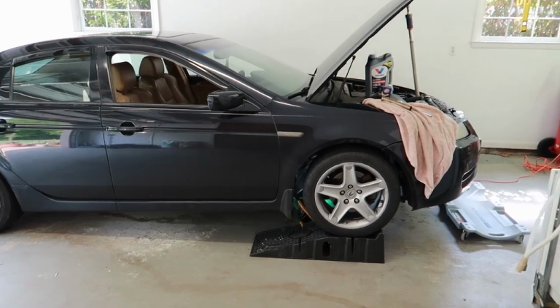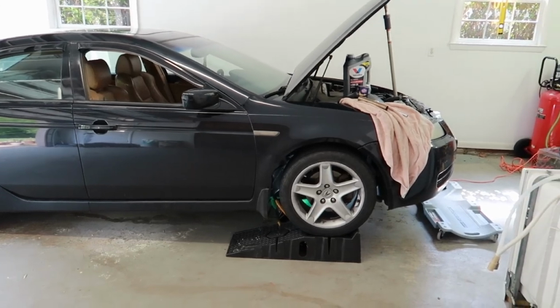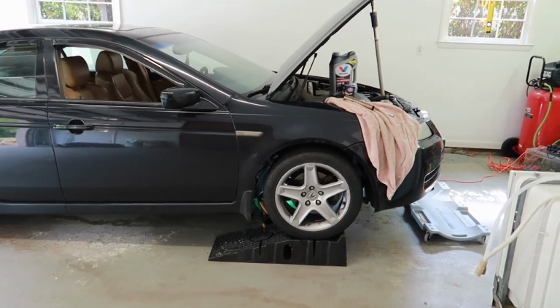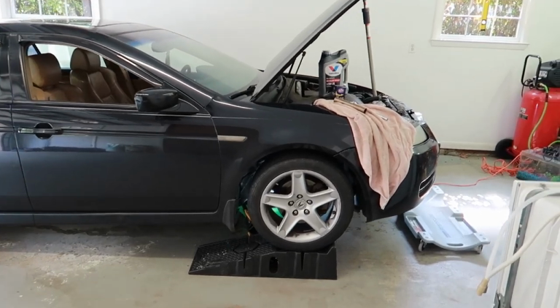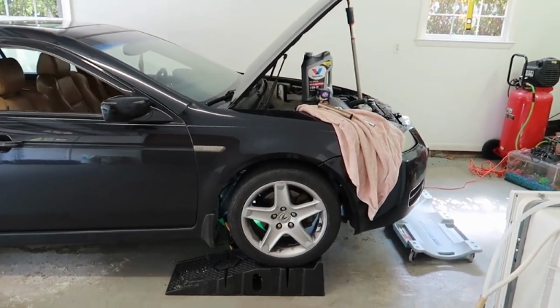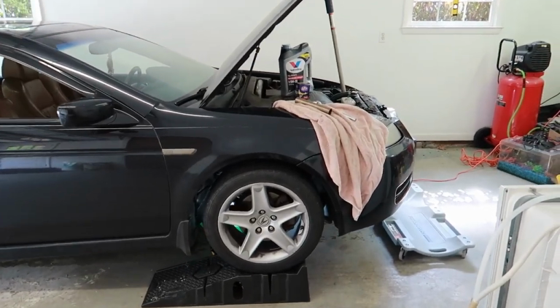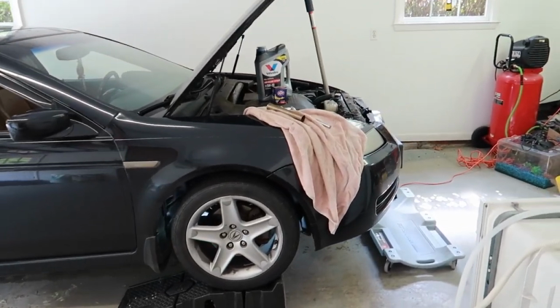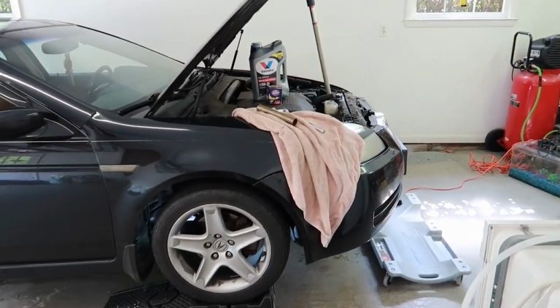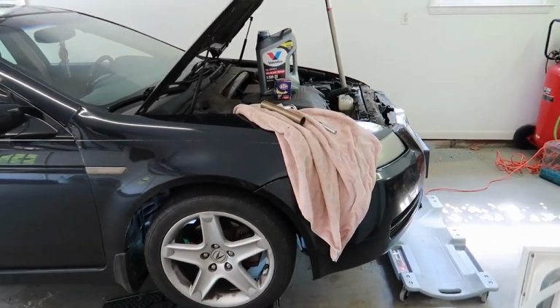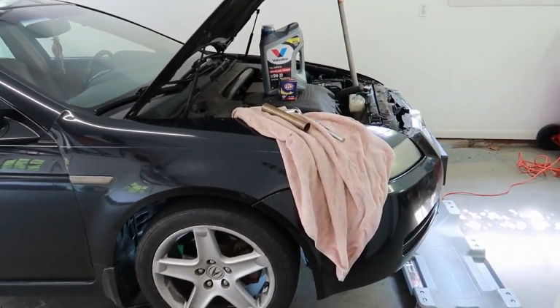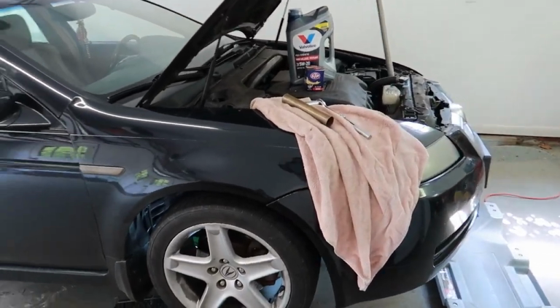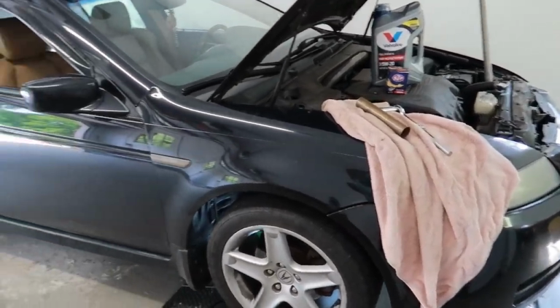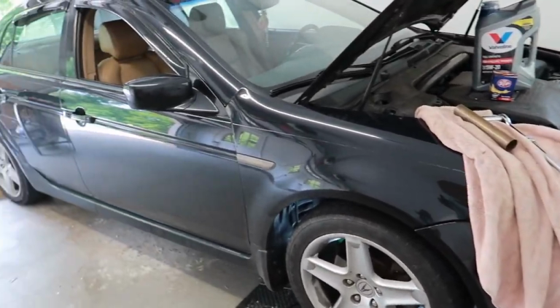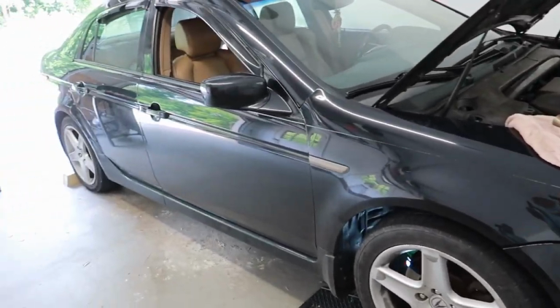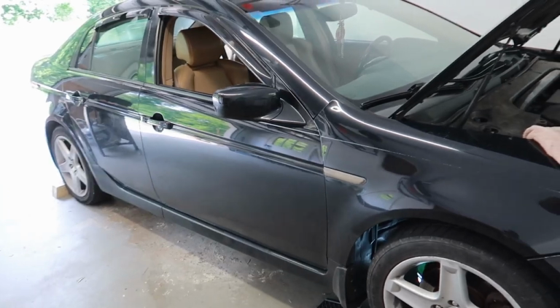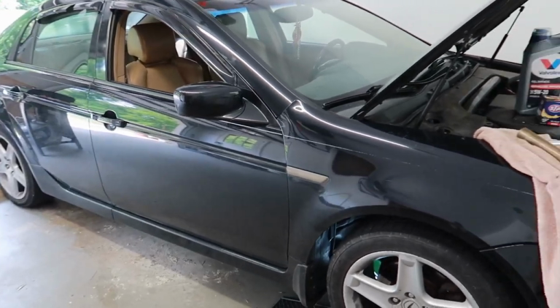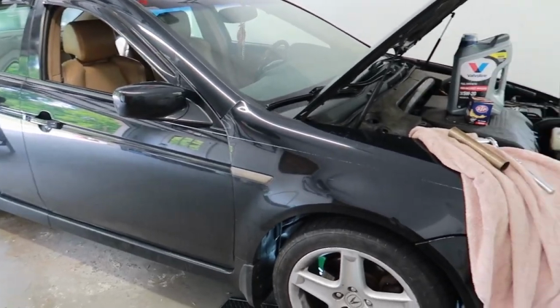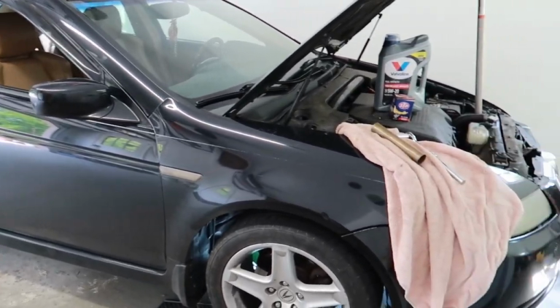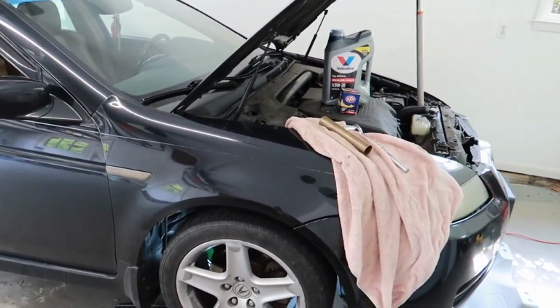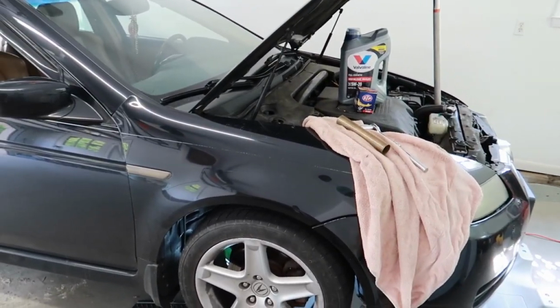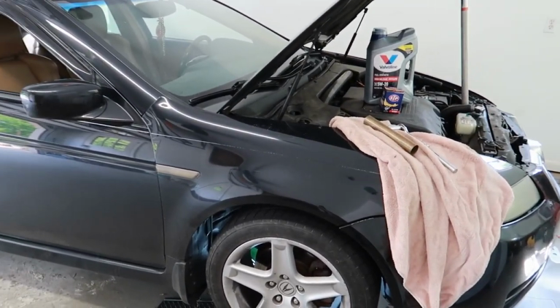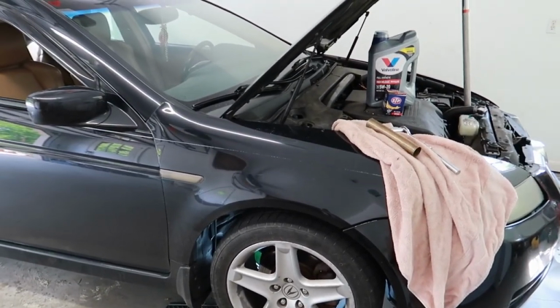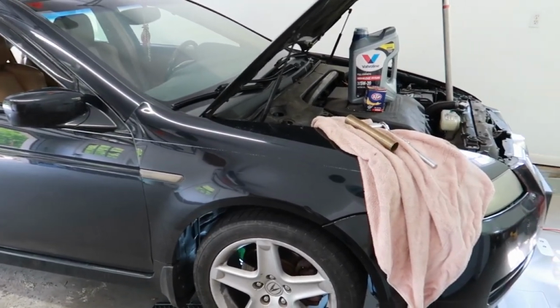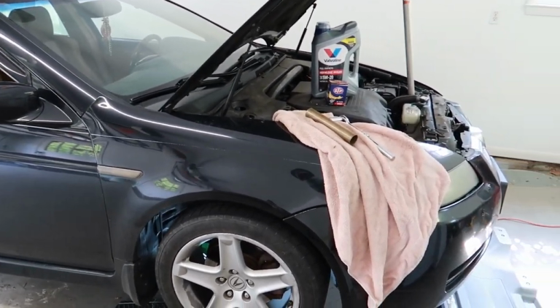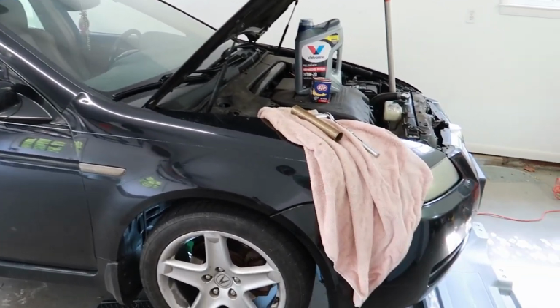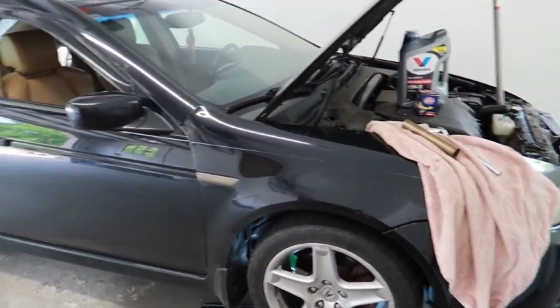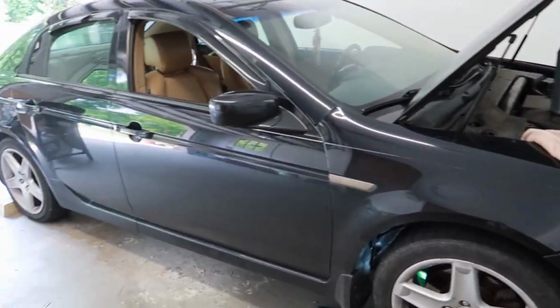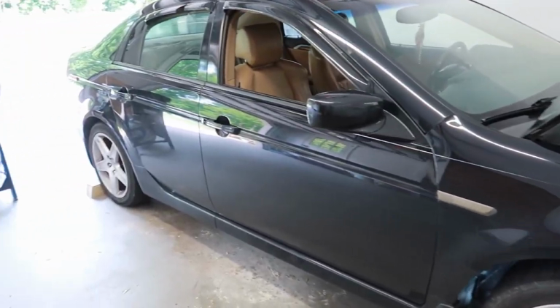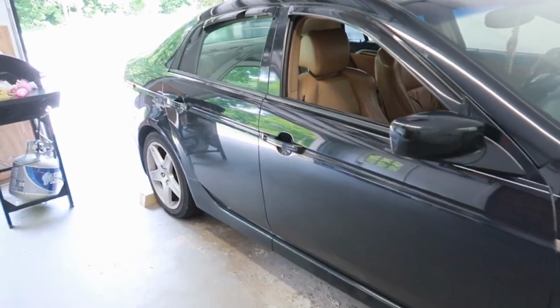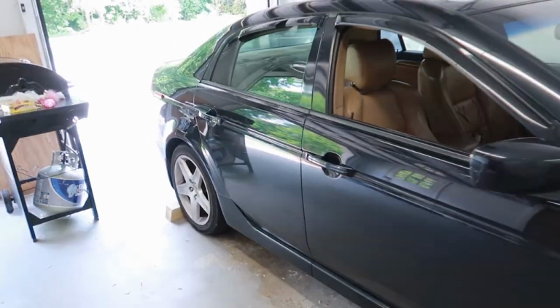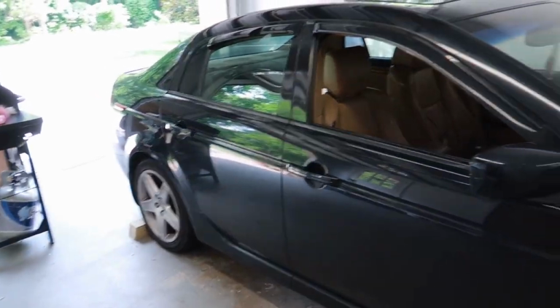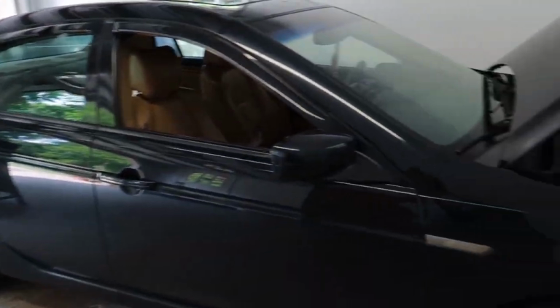What's good gang, it's your boy Two Time Moto and we're back with another video. Today we're gonna be changing oil on a 2004 to 2008 Acura TL — all of those years are the same.